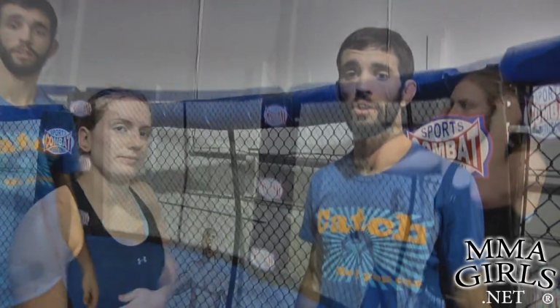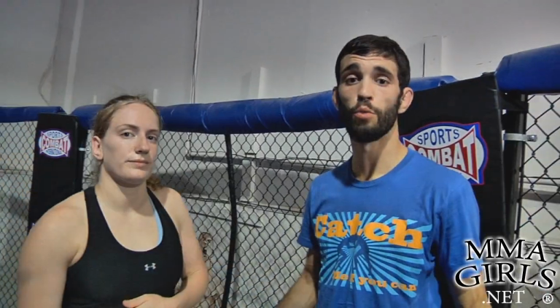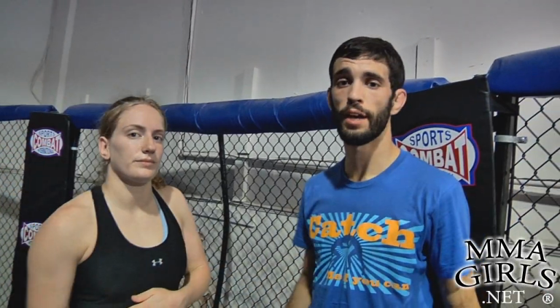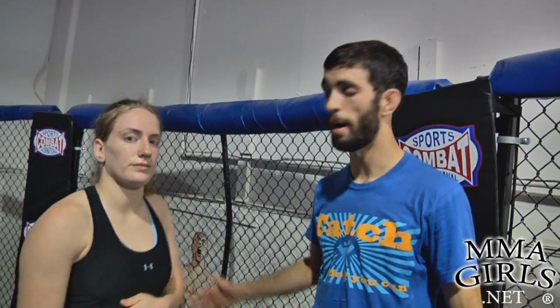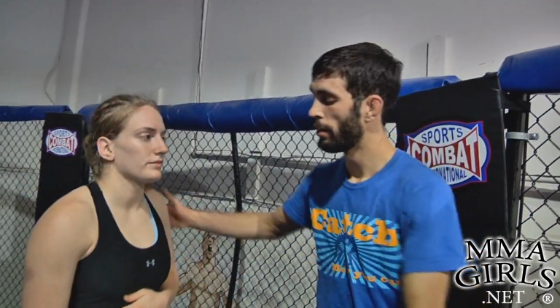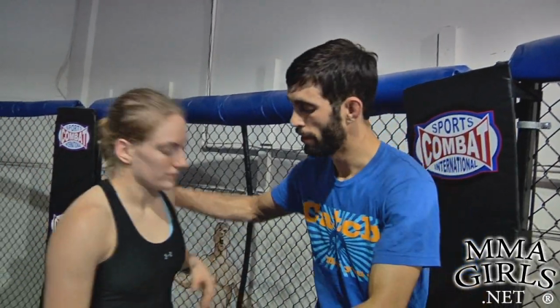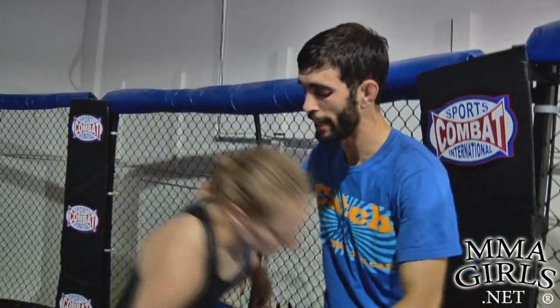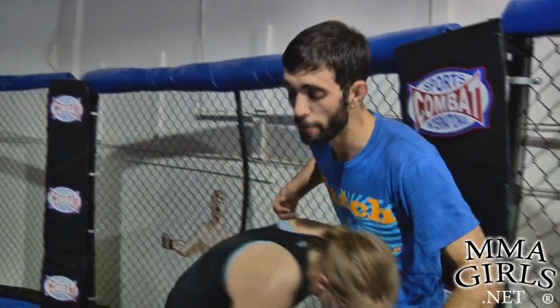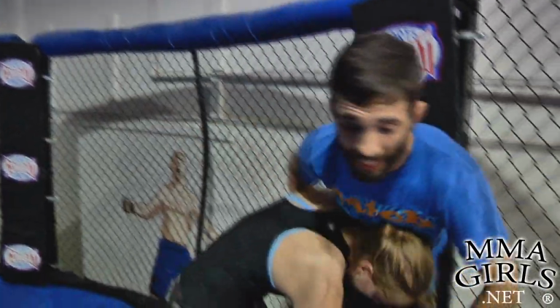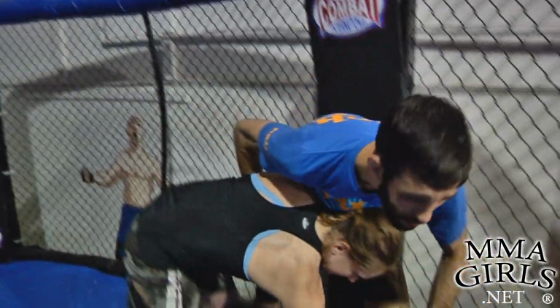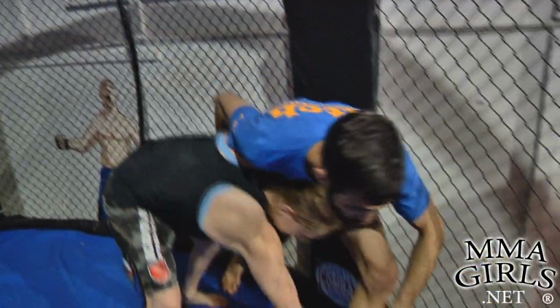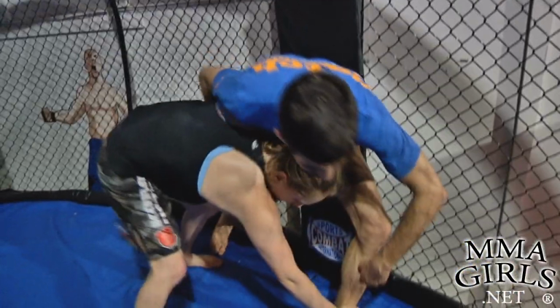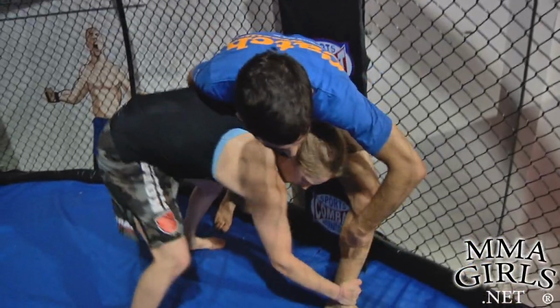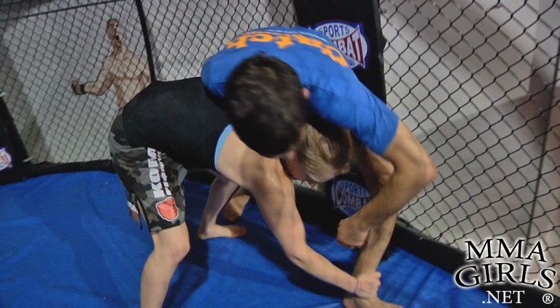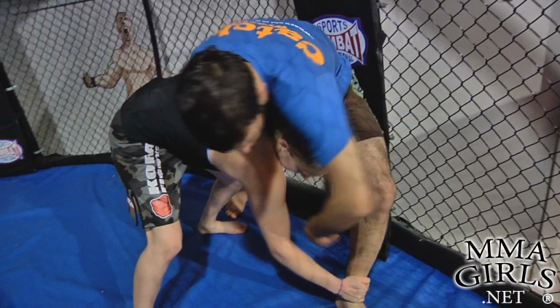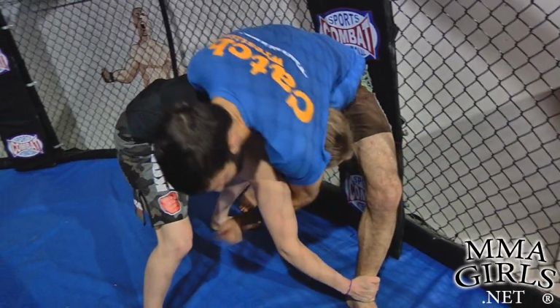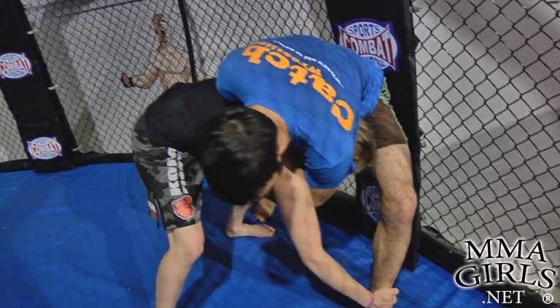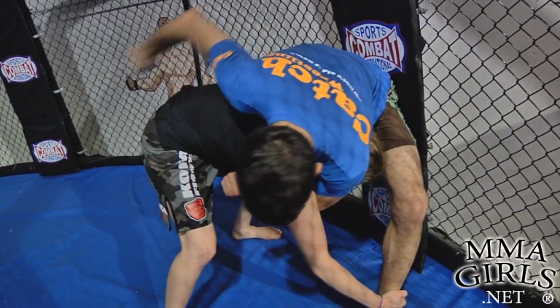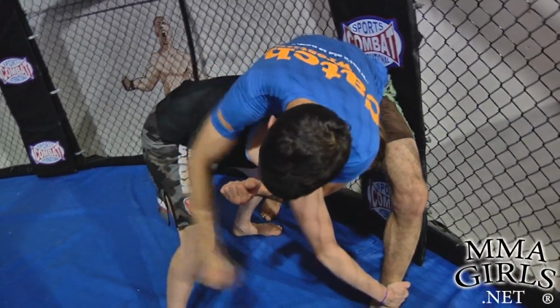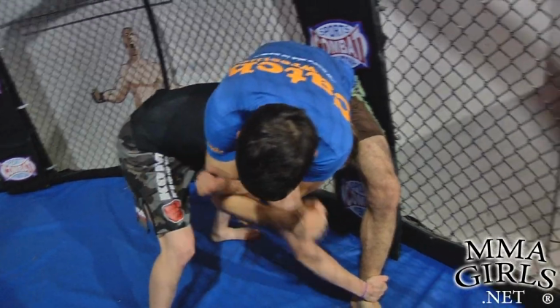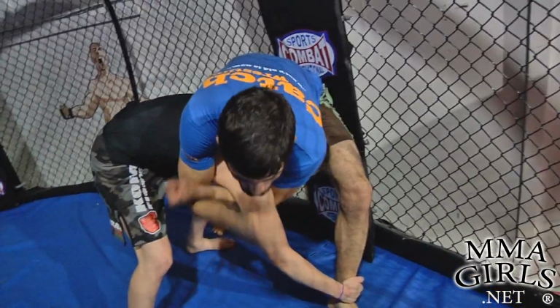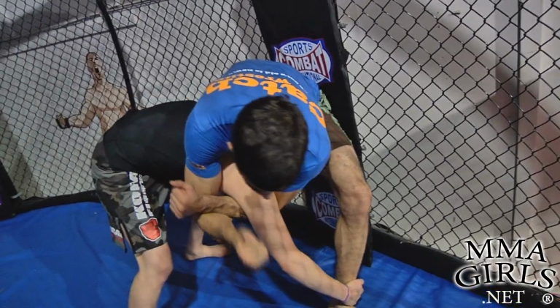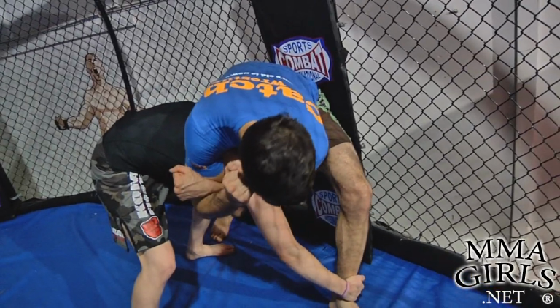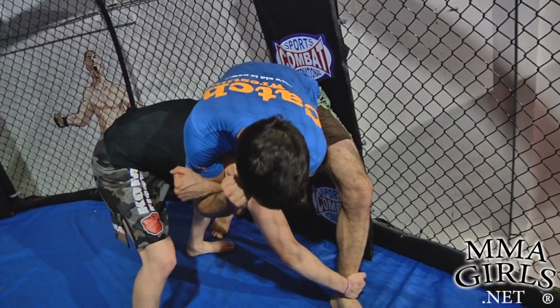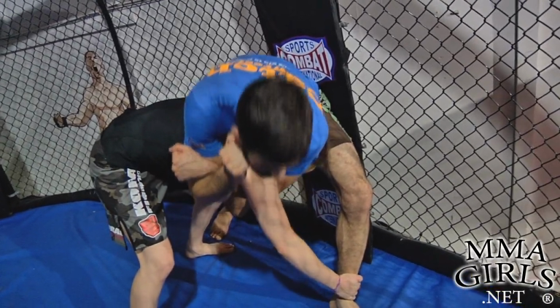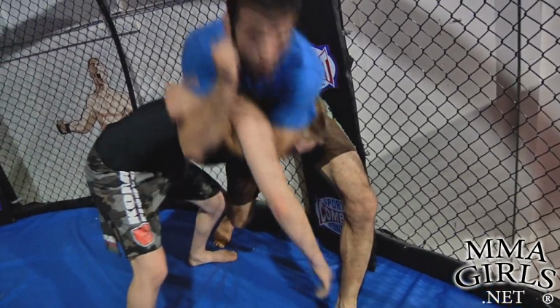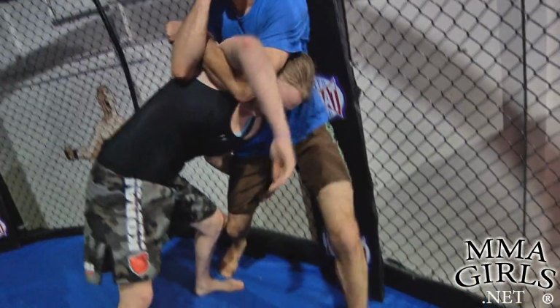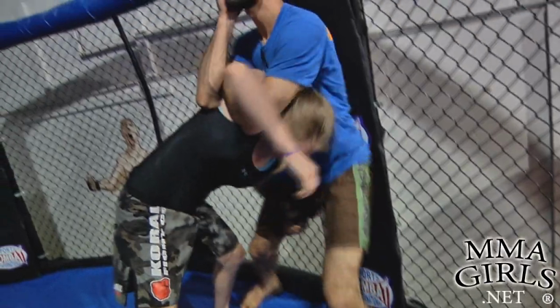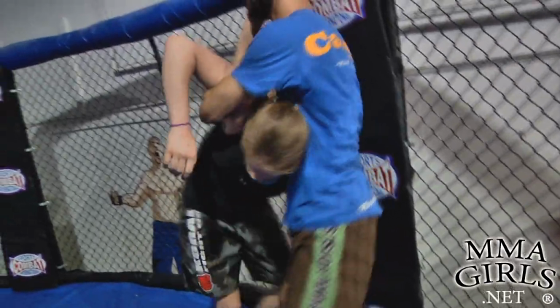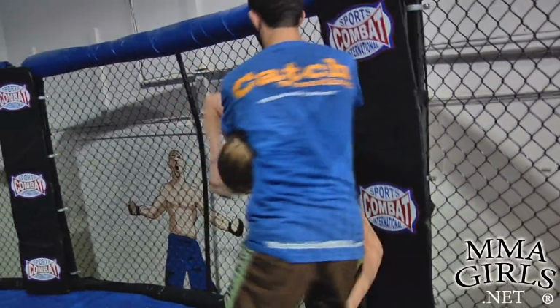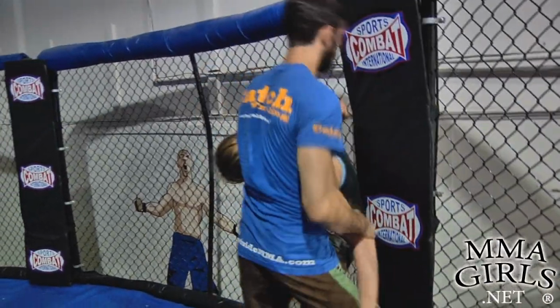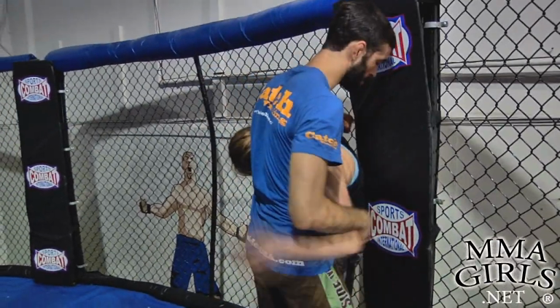Okay, one more time. Hilary takes me into the fence here, she drops down, she's looking for my ankle underneath — lock it like a choke, here, lift up, boom, turn her off the fence.